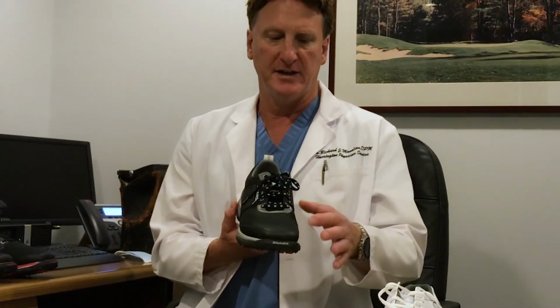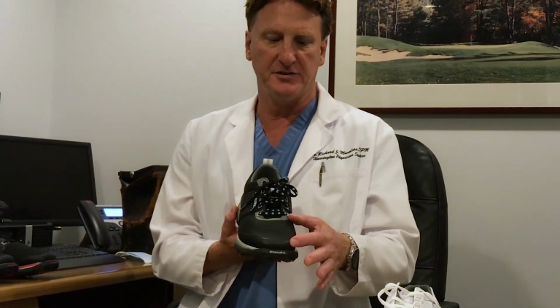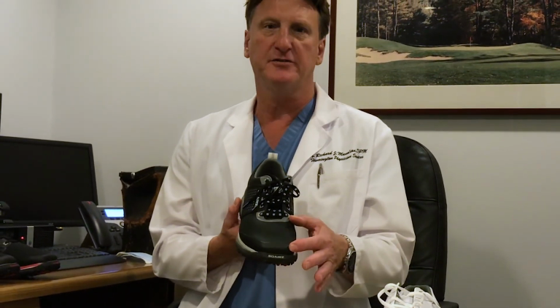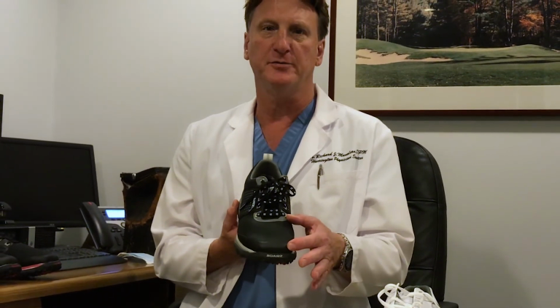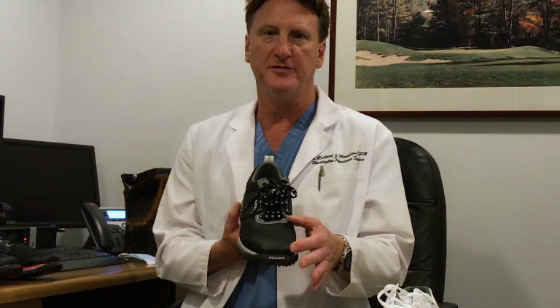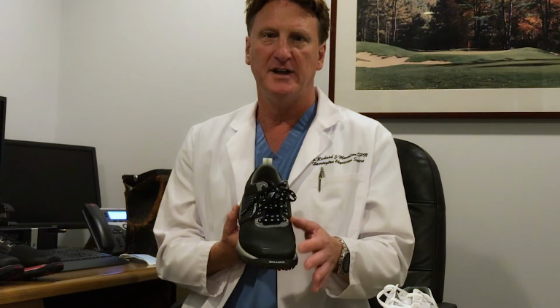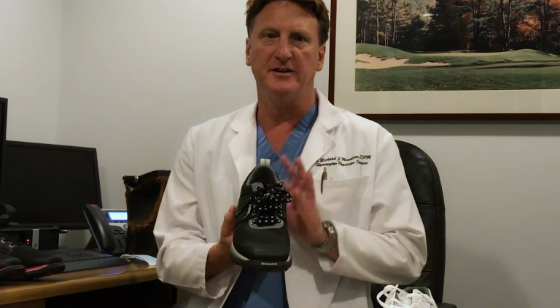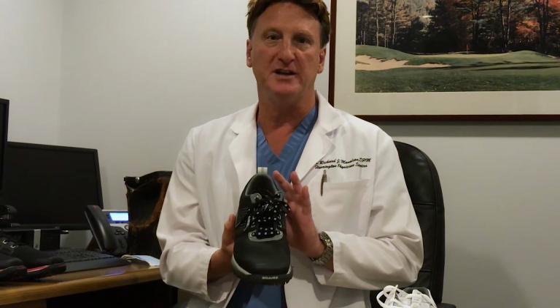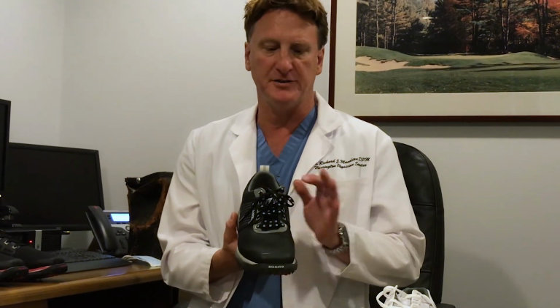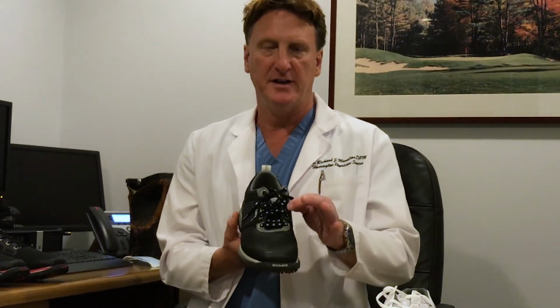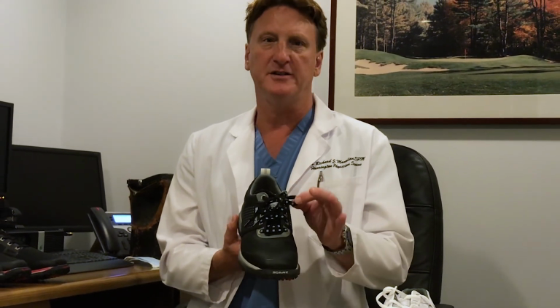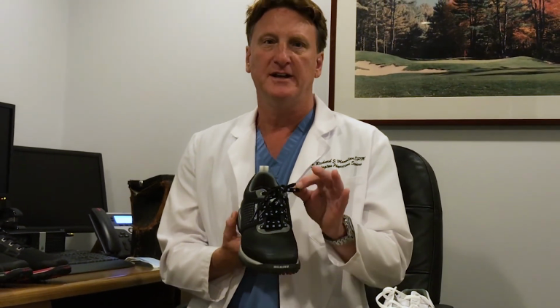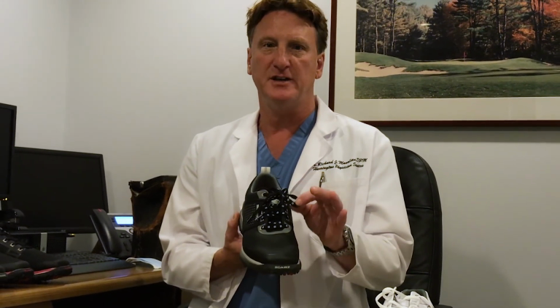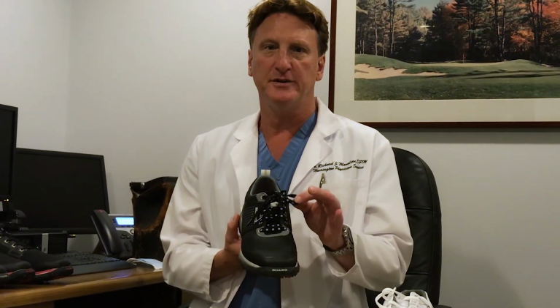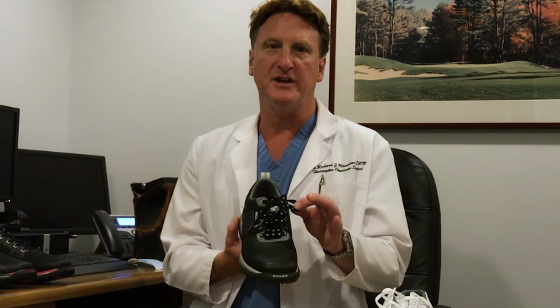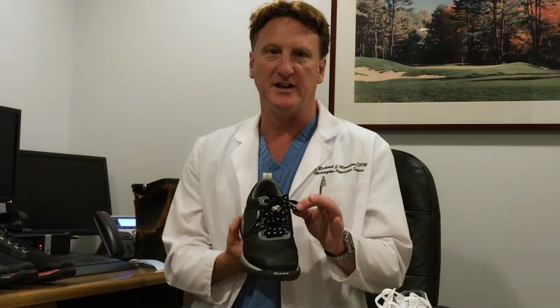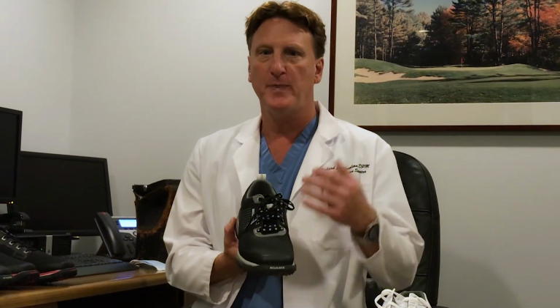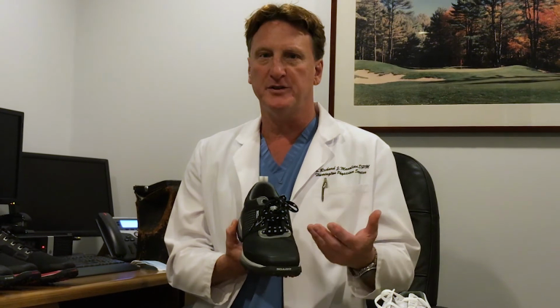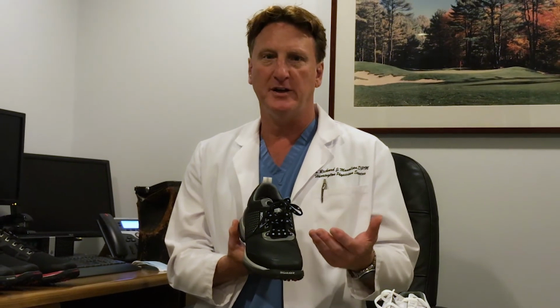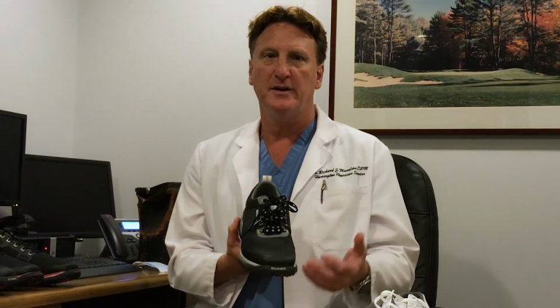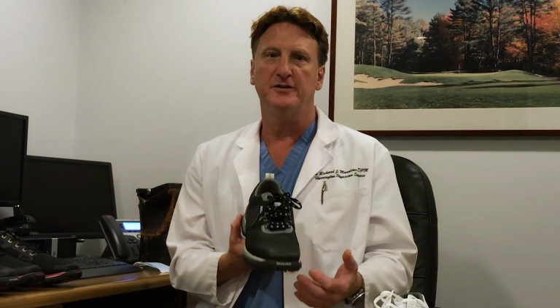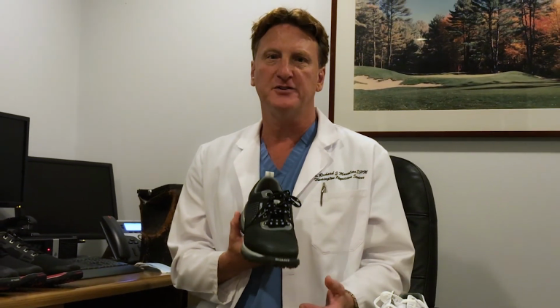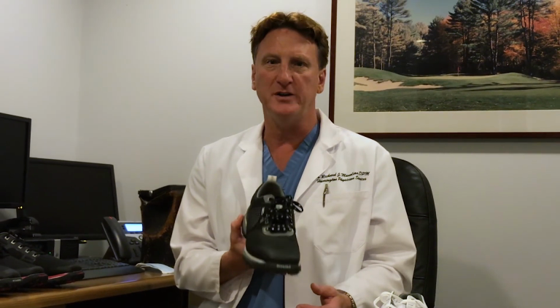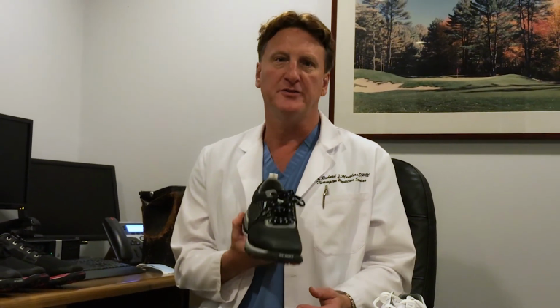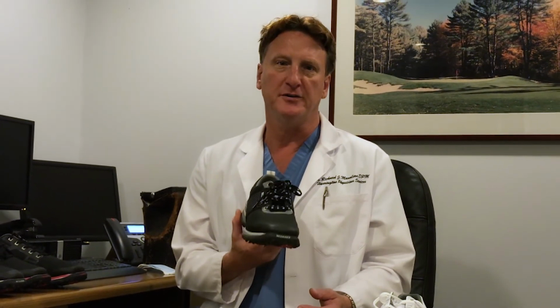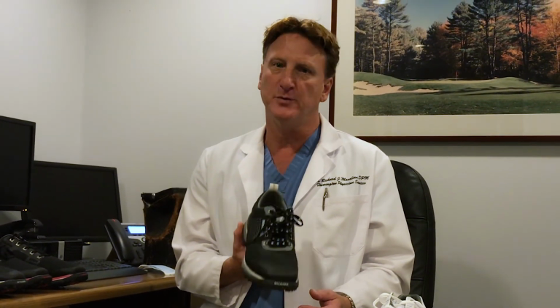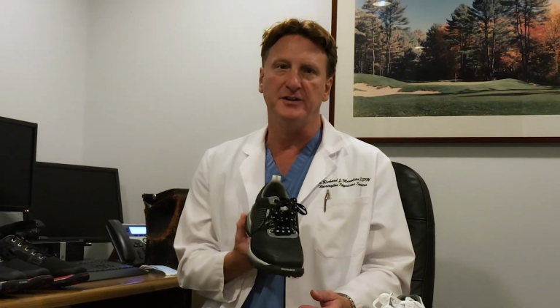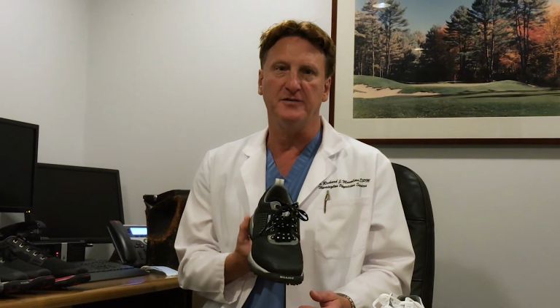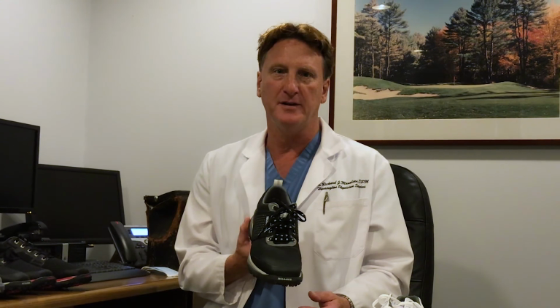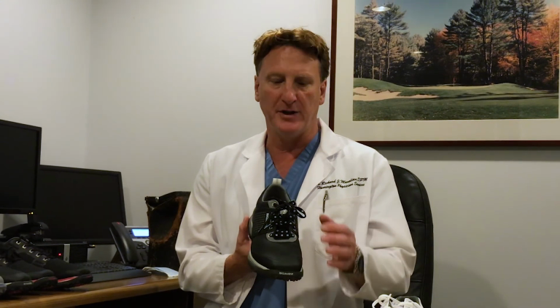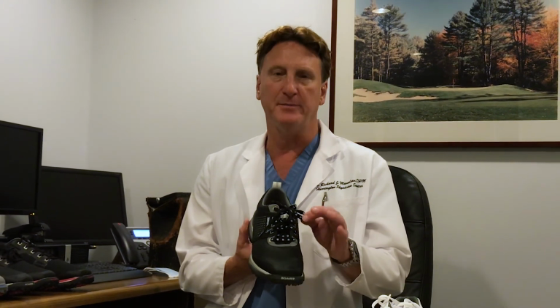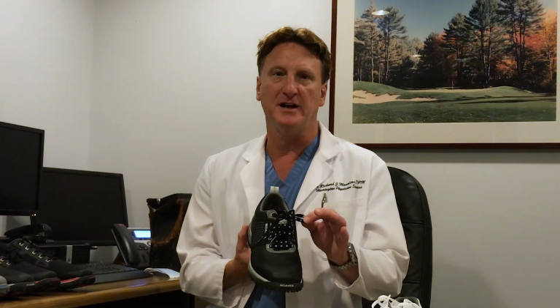In addition to the increased room in the forefoot and the heel stabilizer, there is the stay-put shoelace design, which will help your foot to function as one unit throughout your golf swing and your golf game without becoming untied.